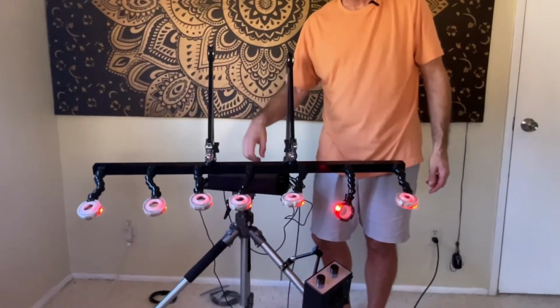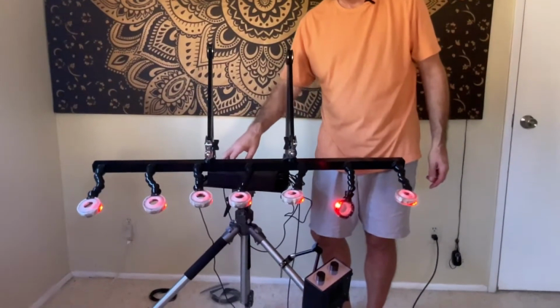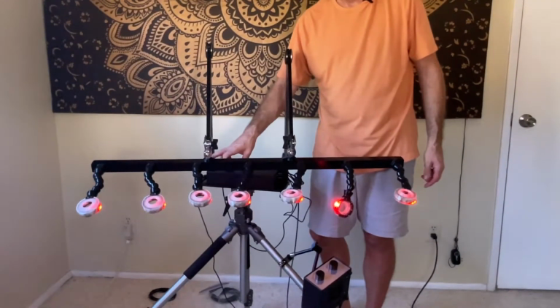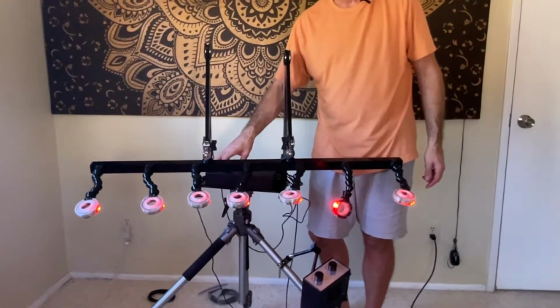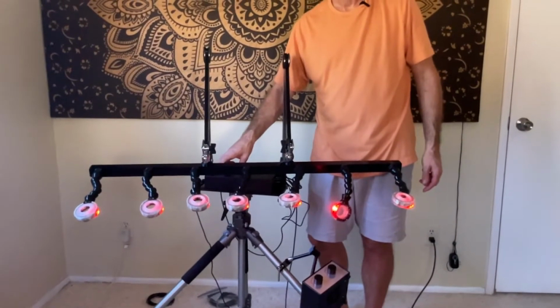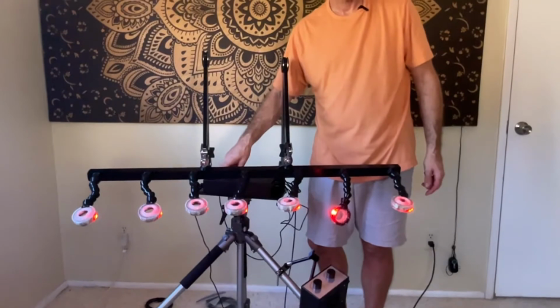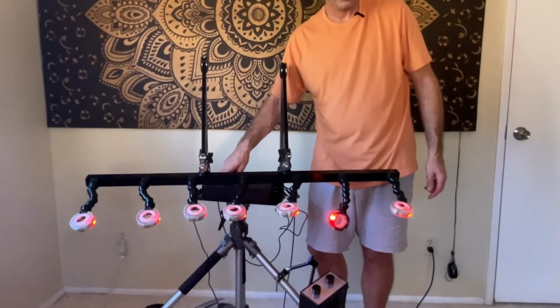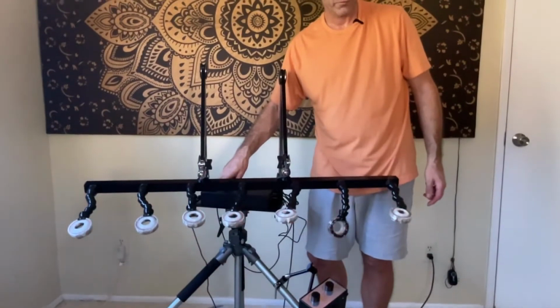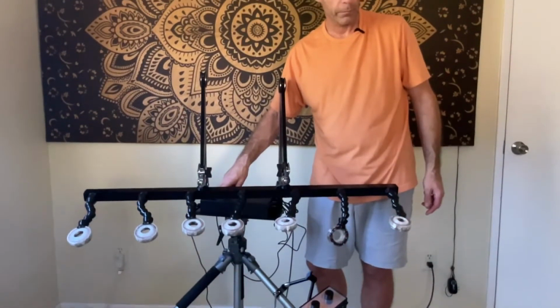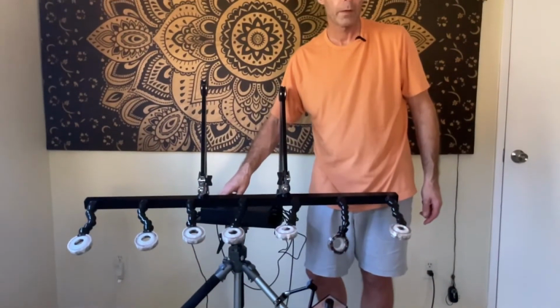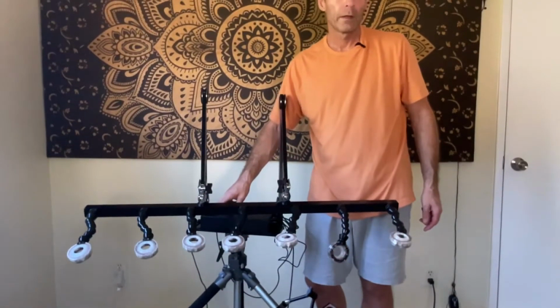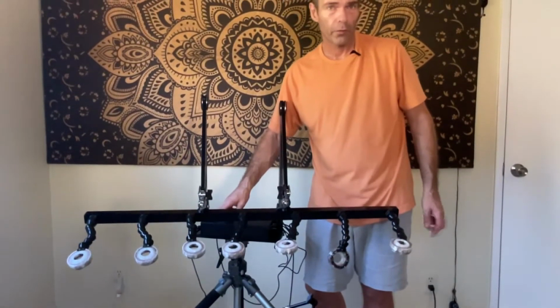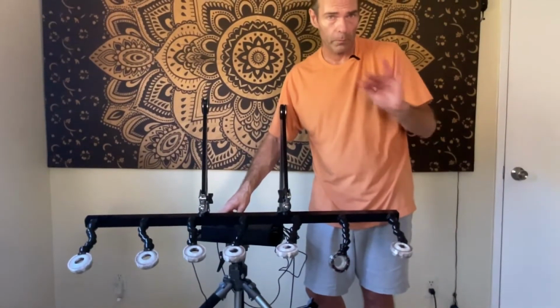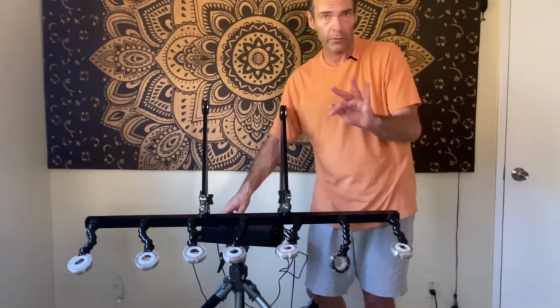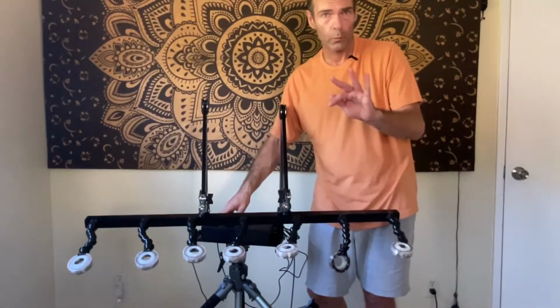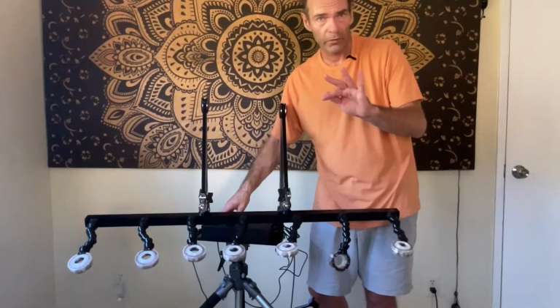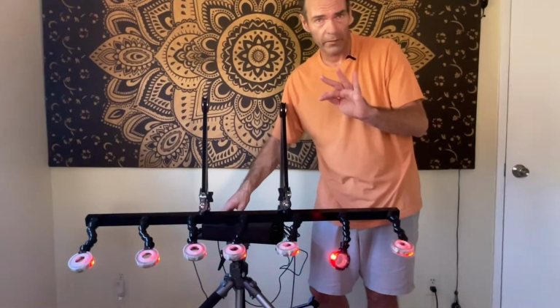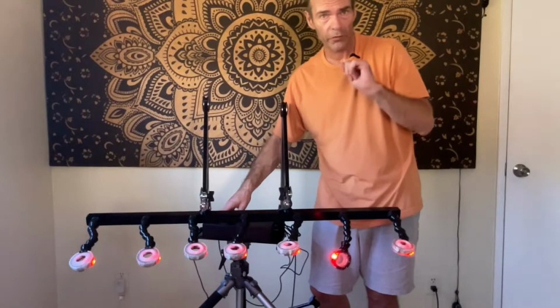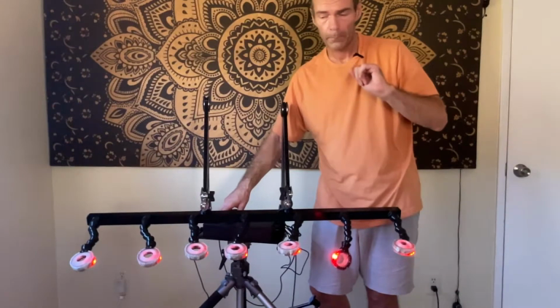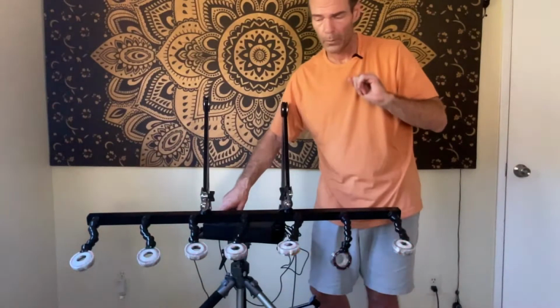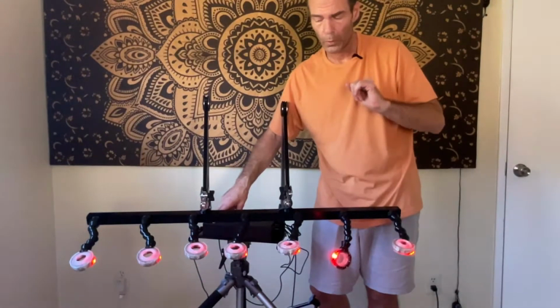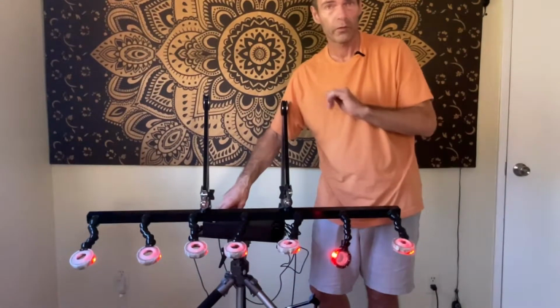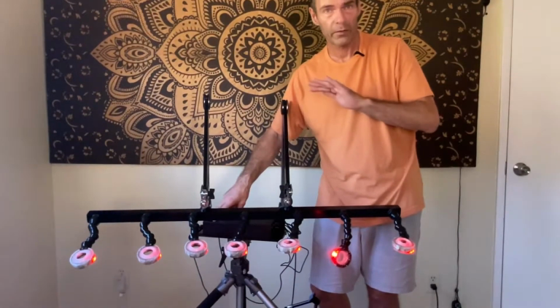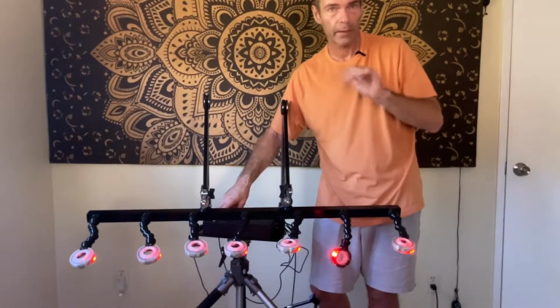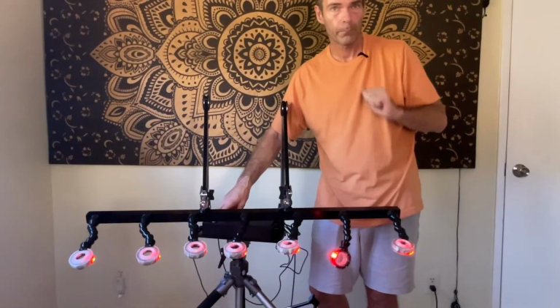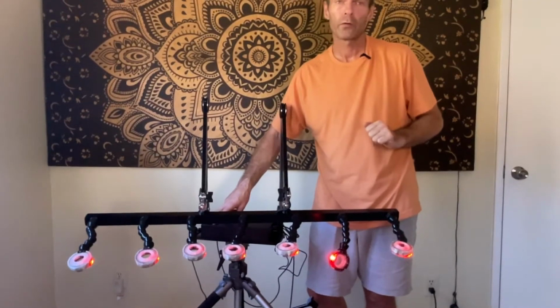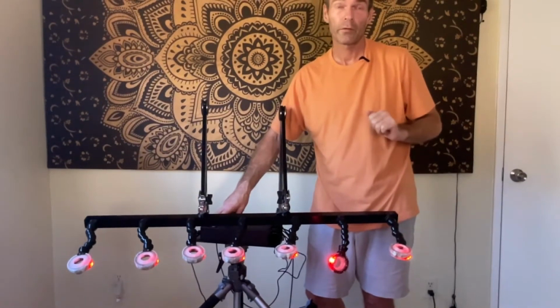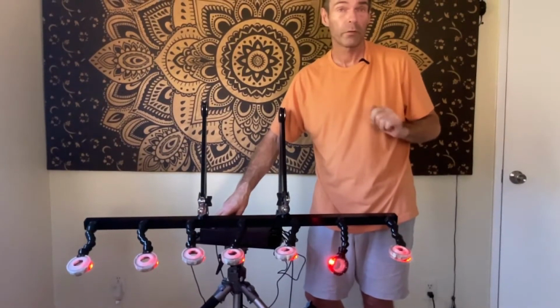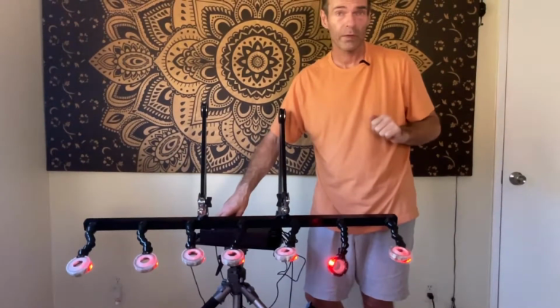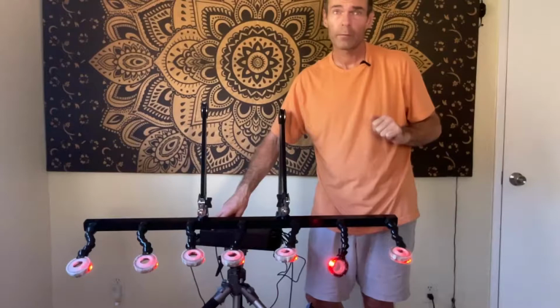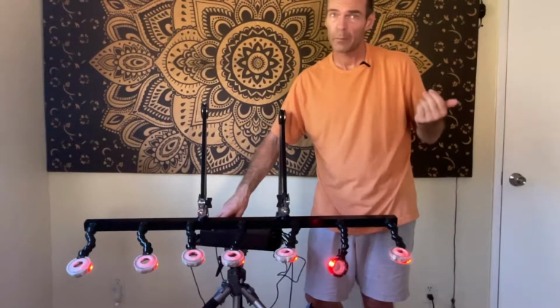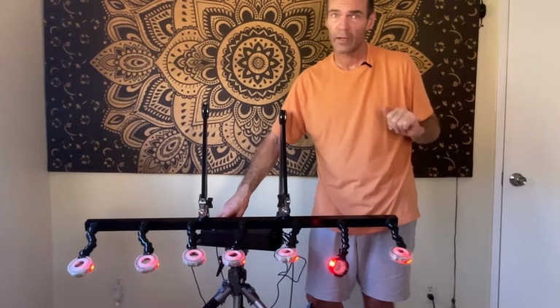The infrared lights also pulsate to the music. The button that controls them has three positions: one position makes it pulsate, one position makes it steady. If you have somebody who's photosensitive, keep it on steady.